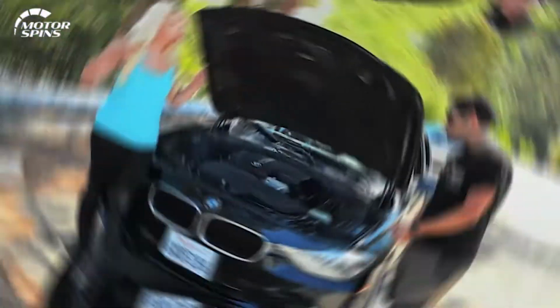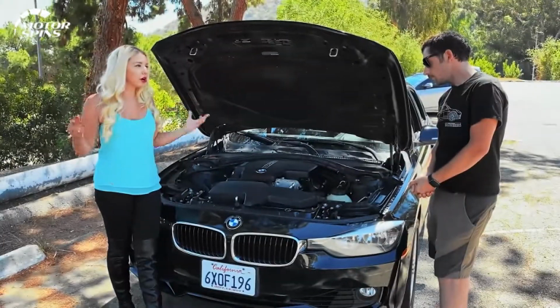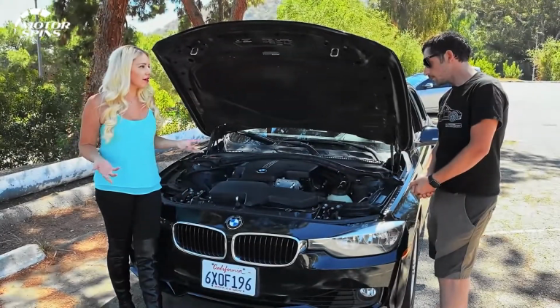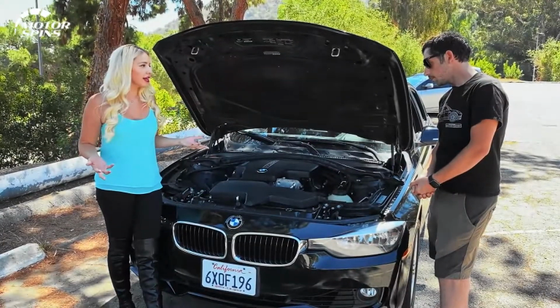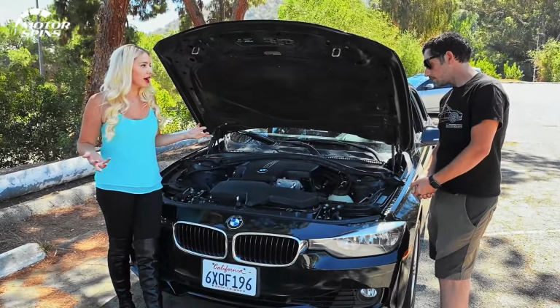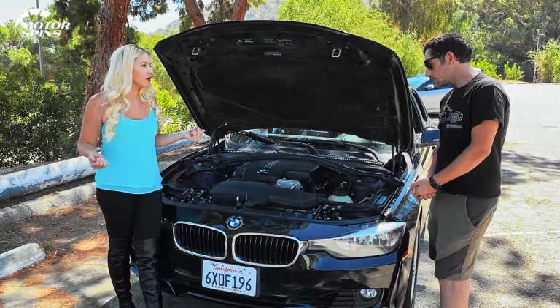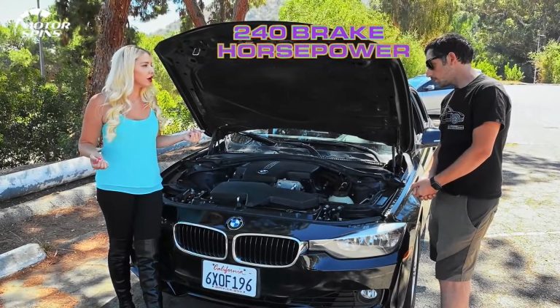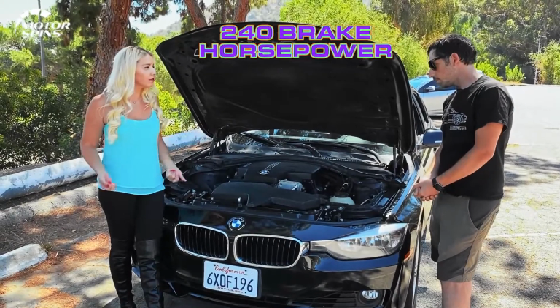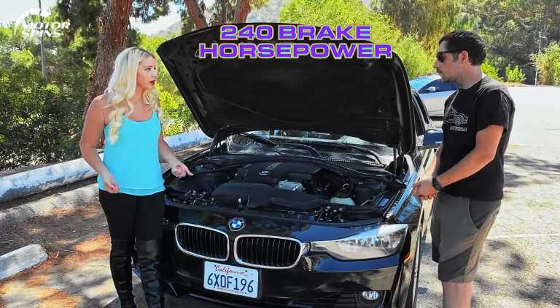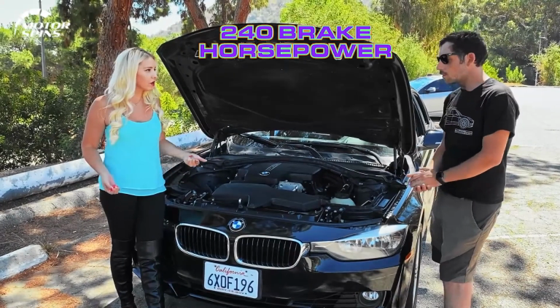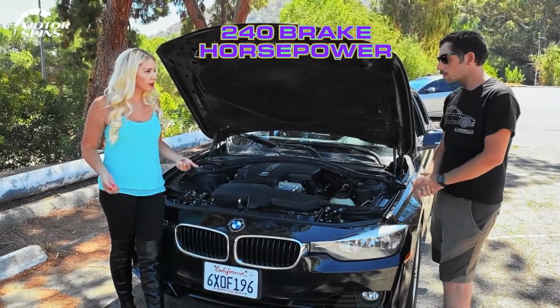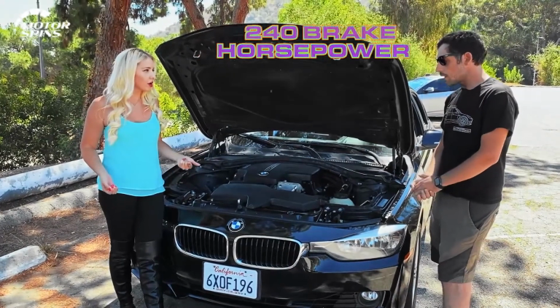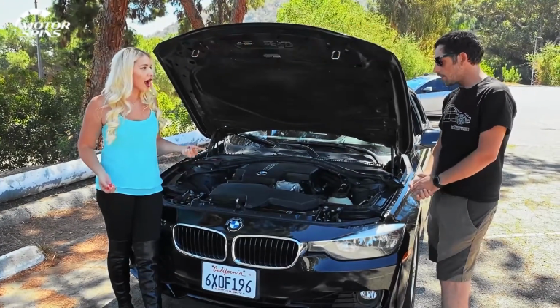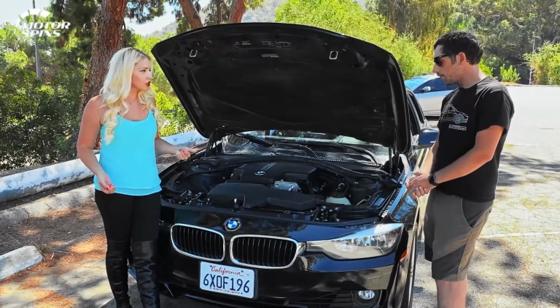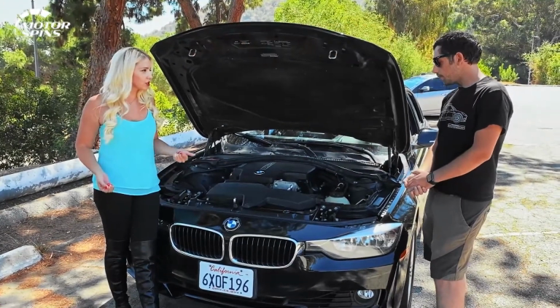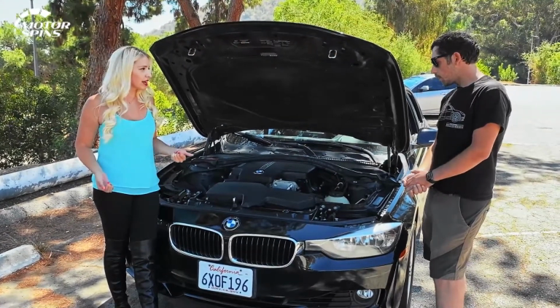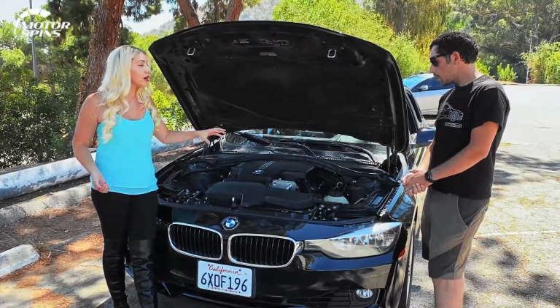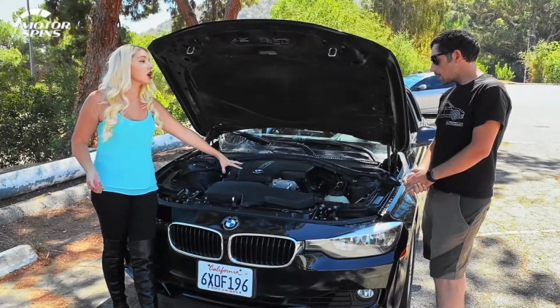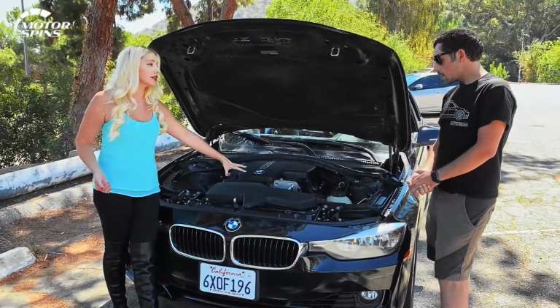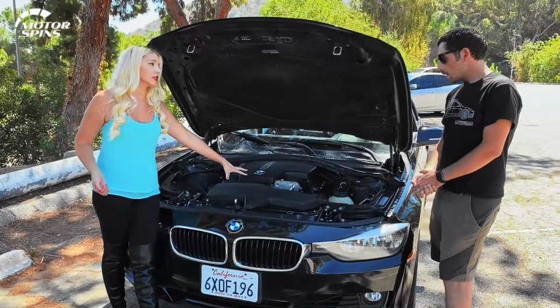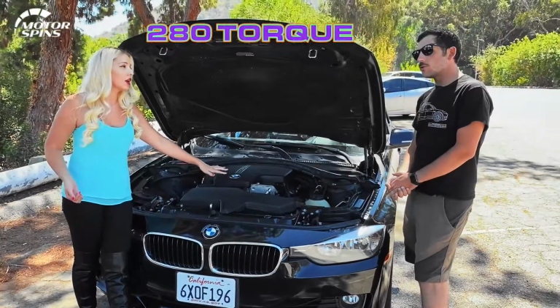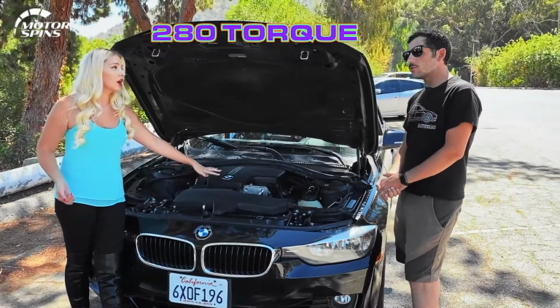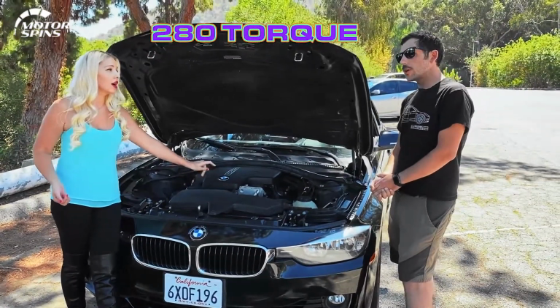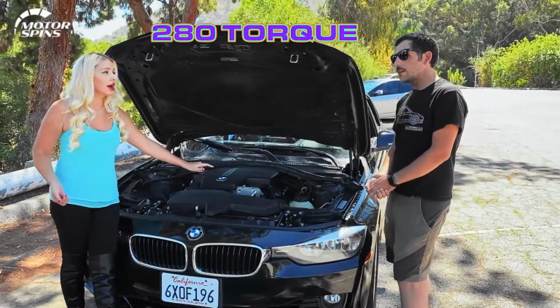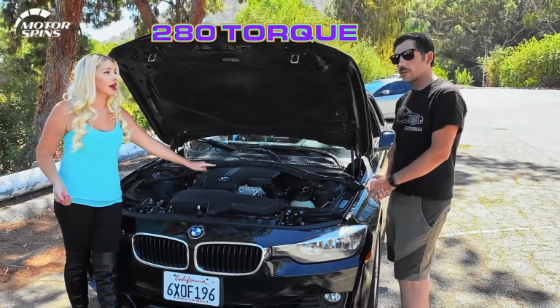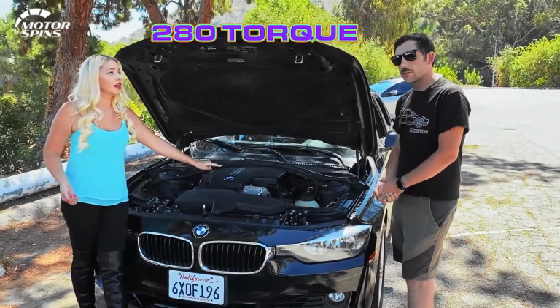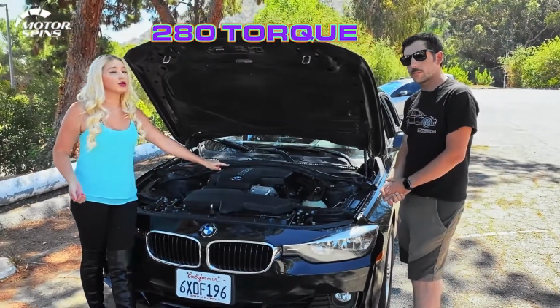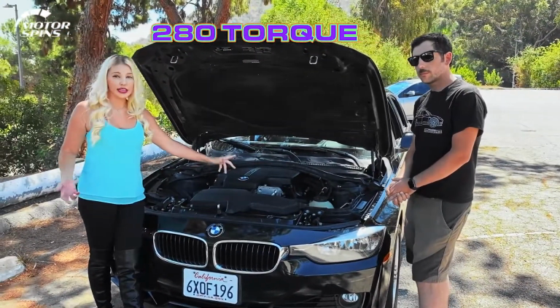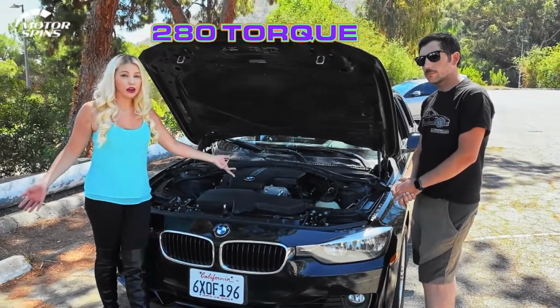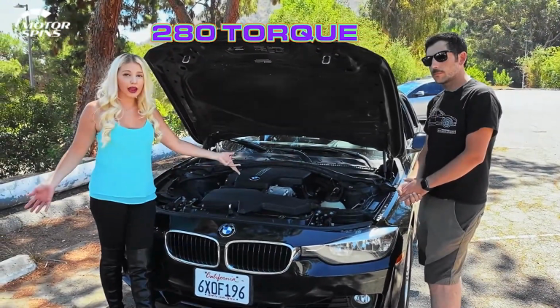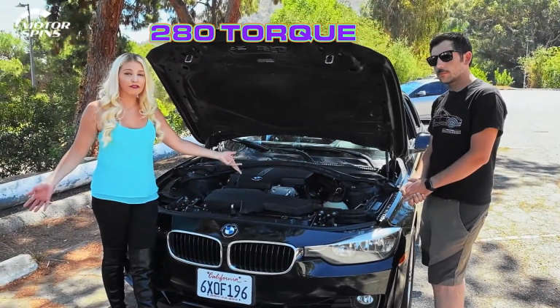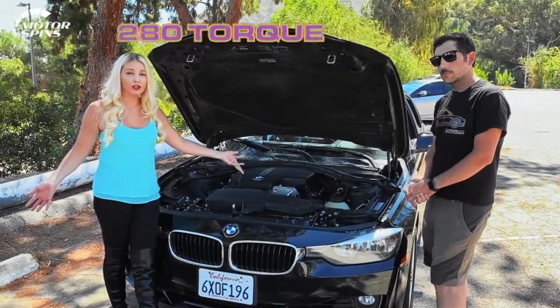Just jumping off the page, you have 240 brake horsepower. How much torque comes stock in this? 280, somewhere around there — 280 pound-feet of torque.